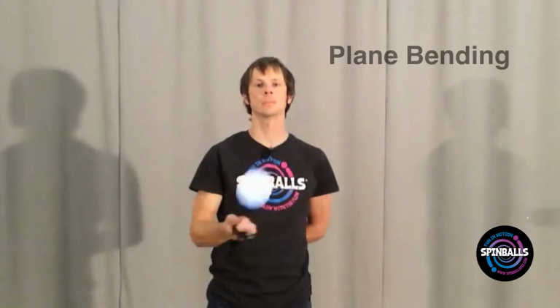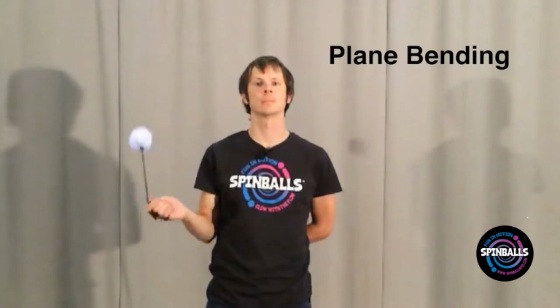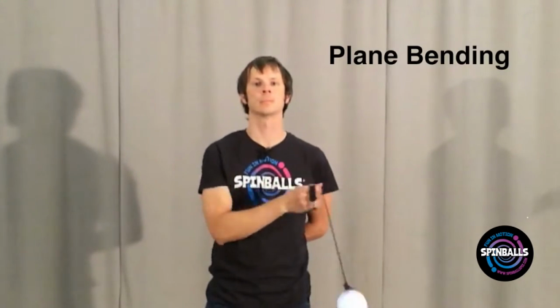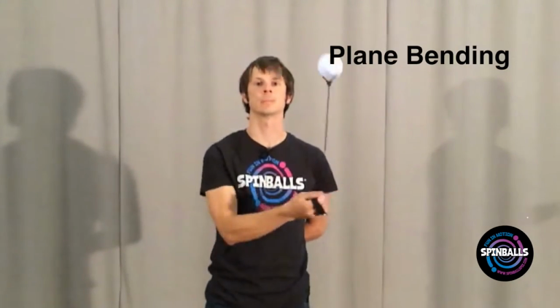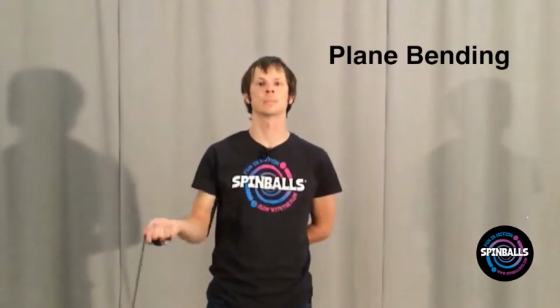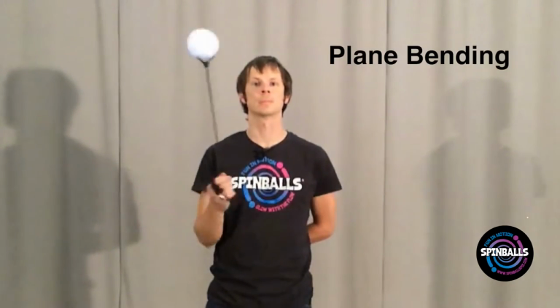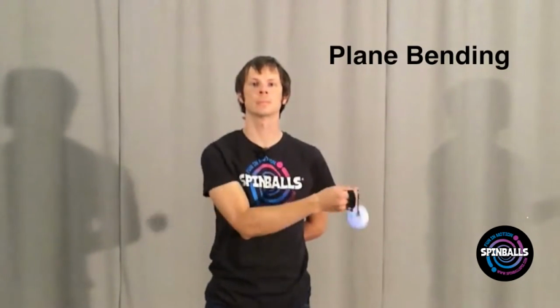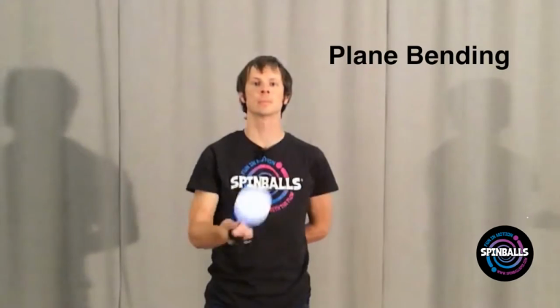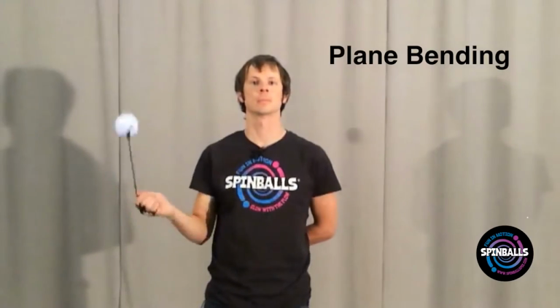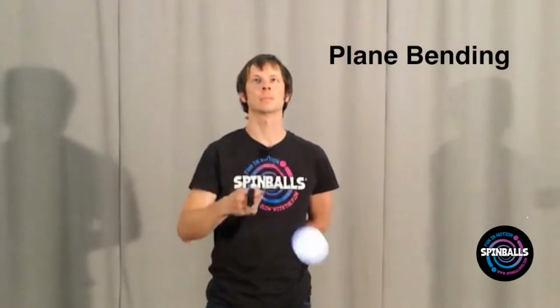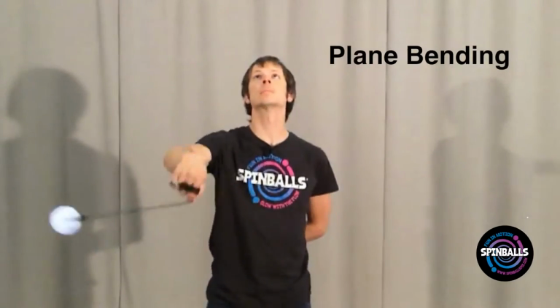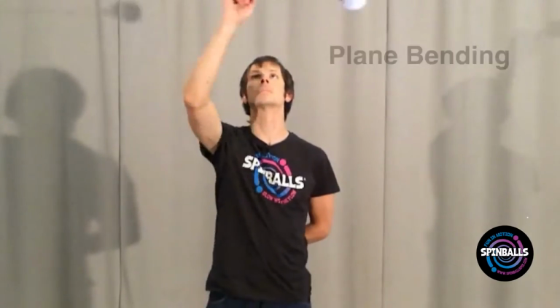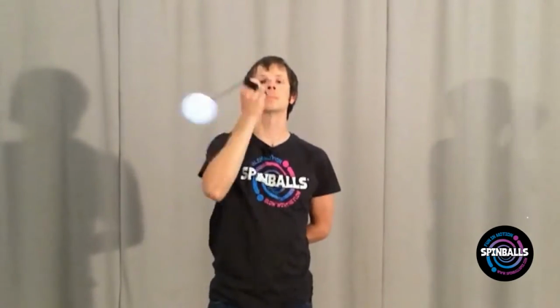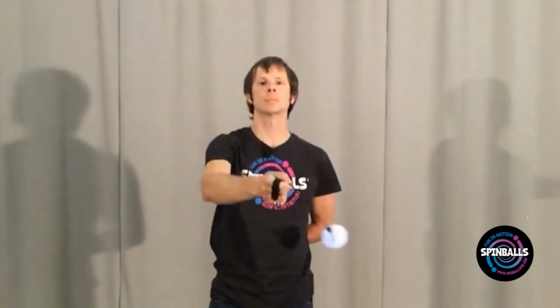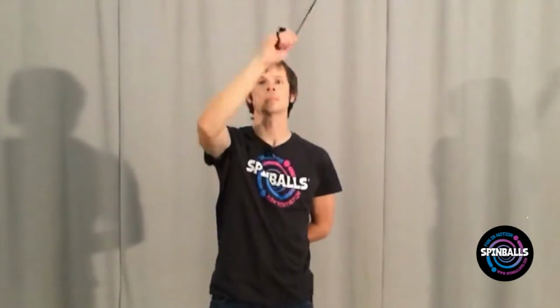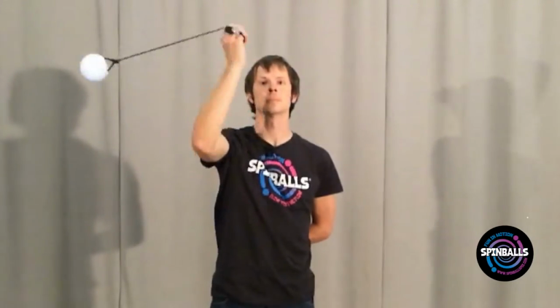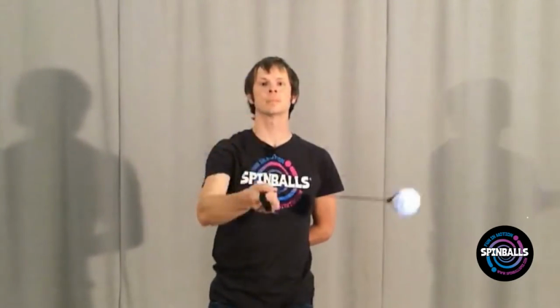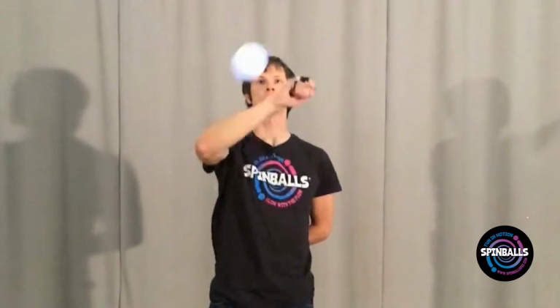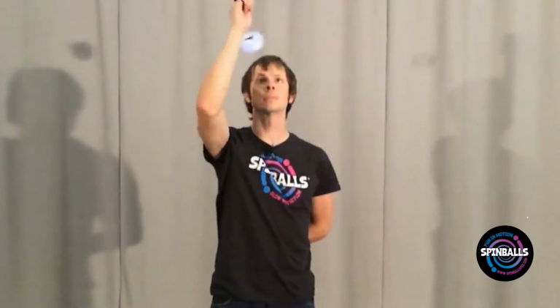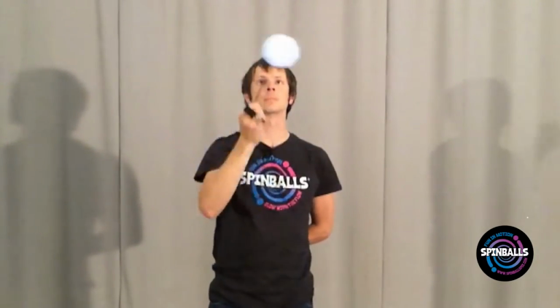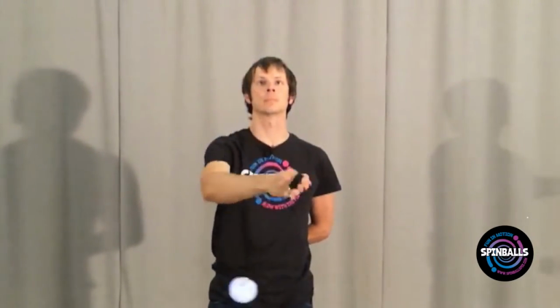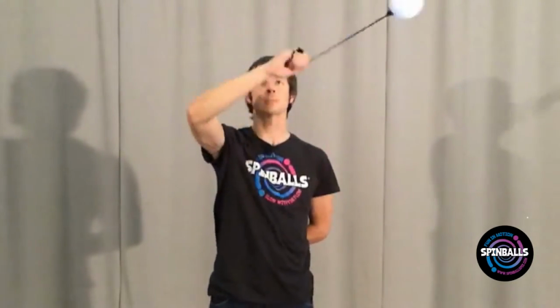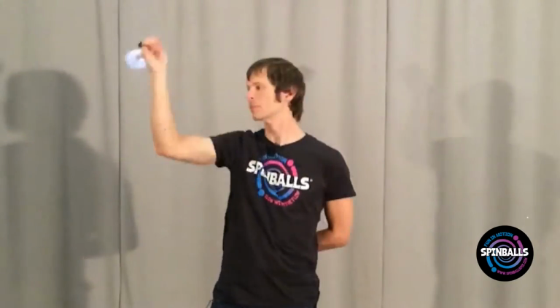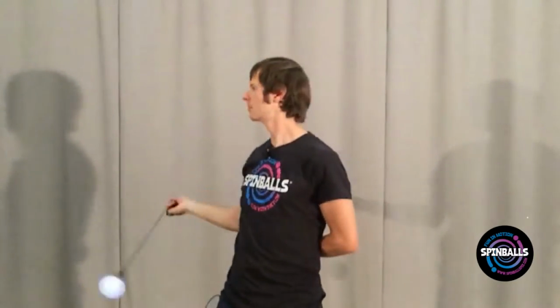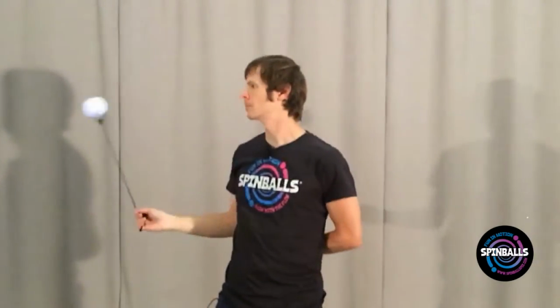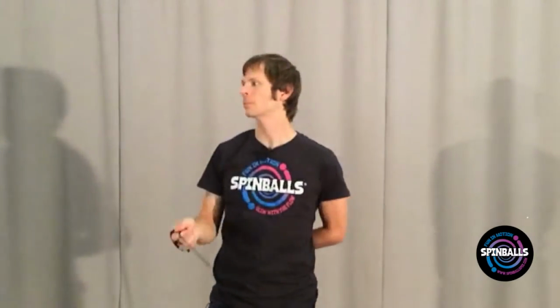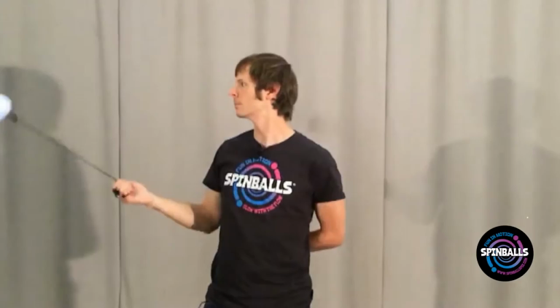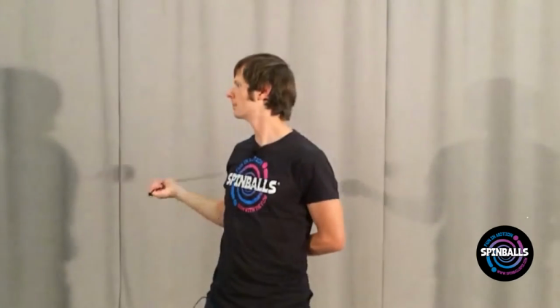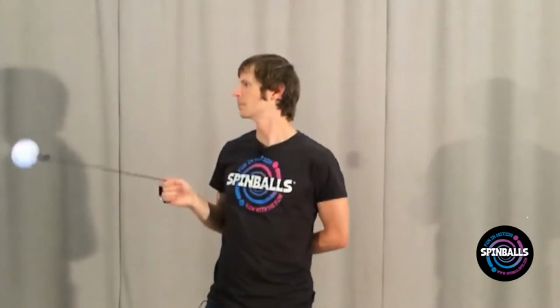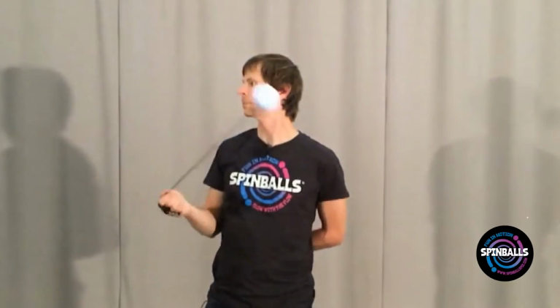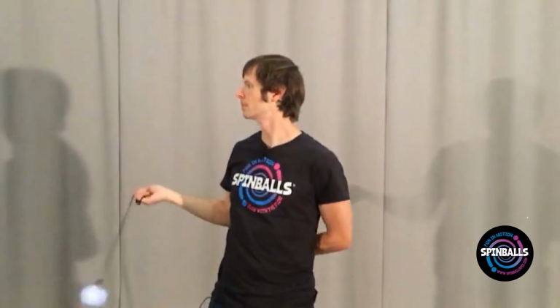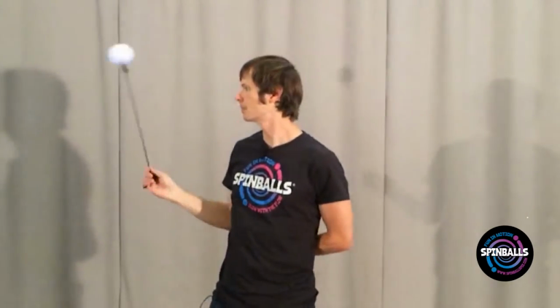The second are plane bending moves. These involve moving the poi back and forth between two planes. Usually these planes are parallel, but can sometimes also be at an angle to each other.